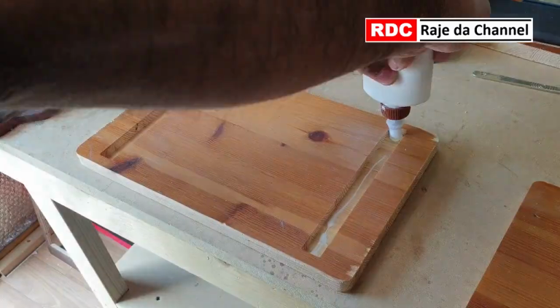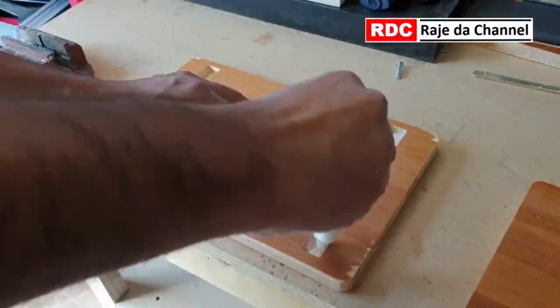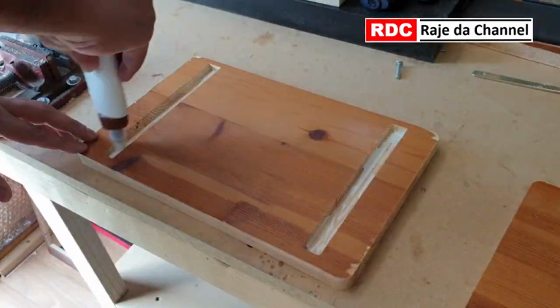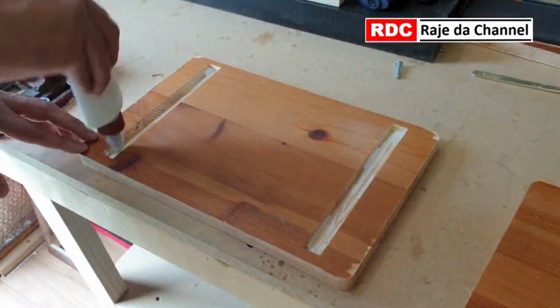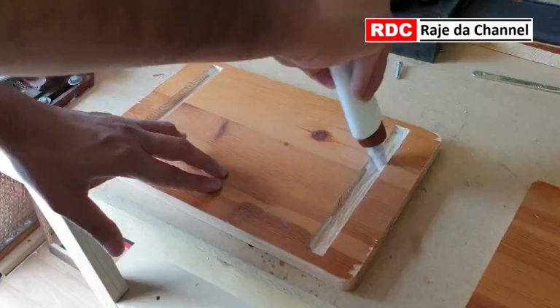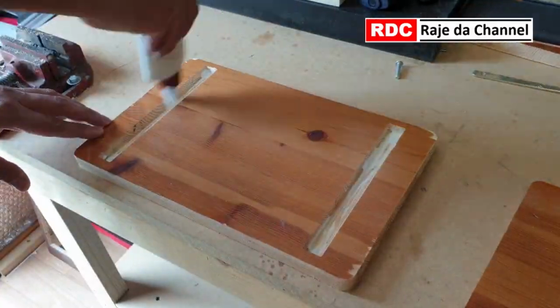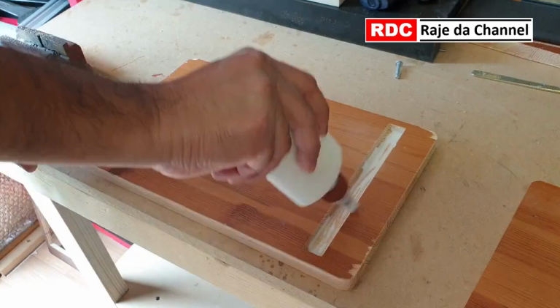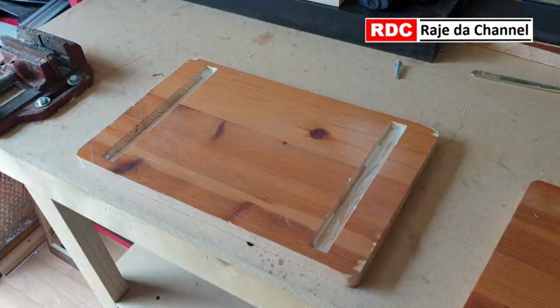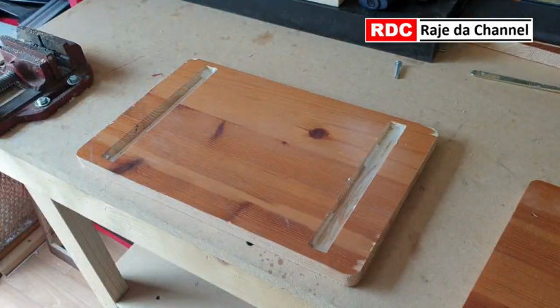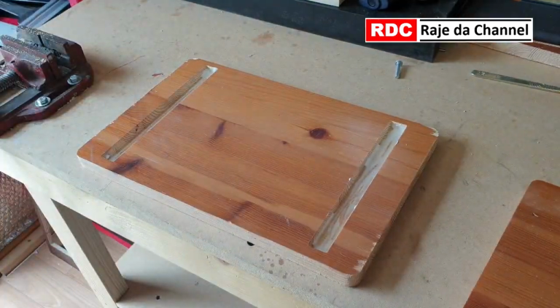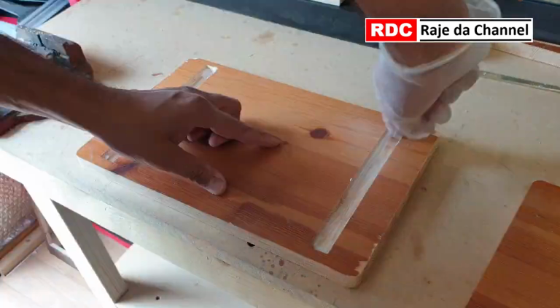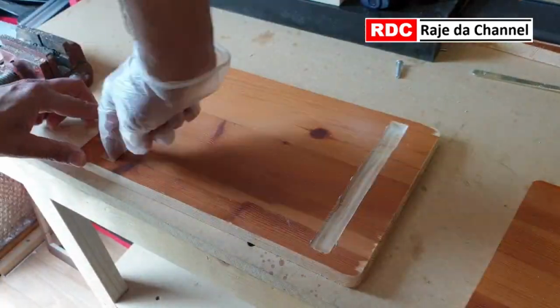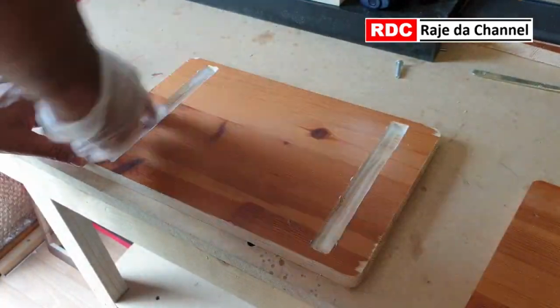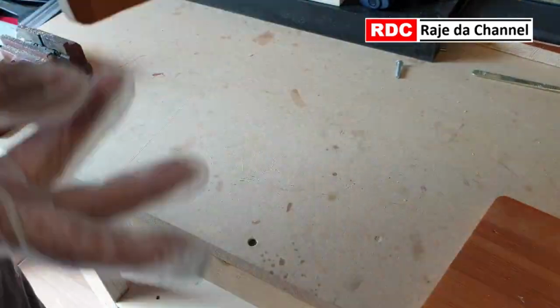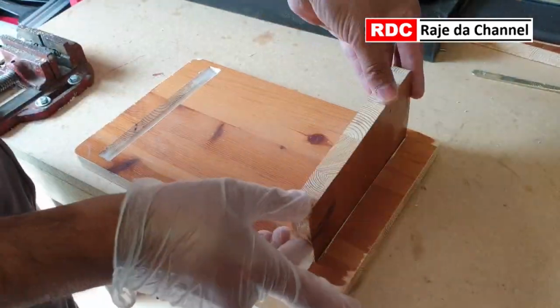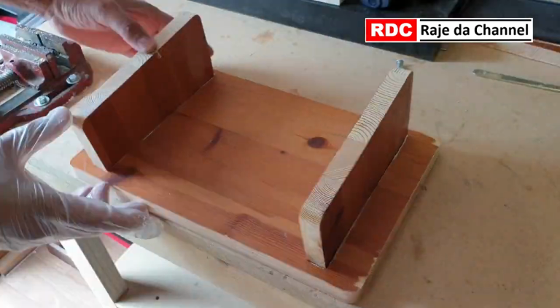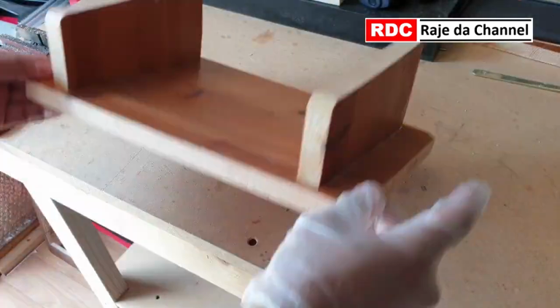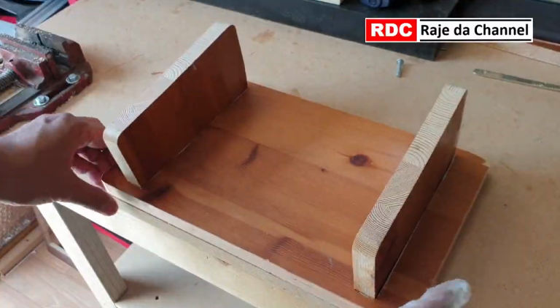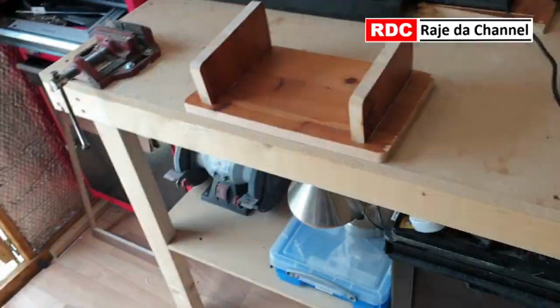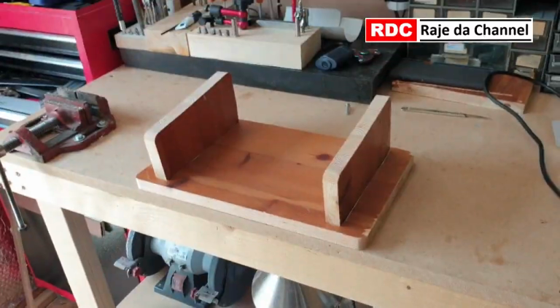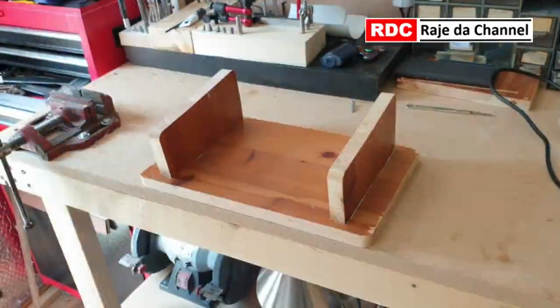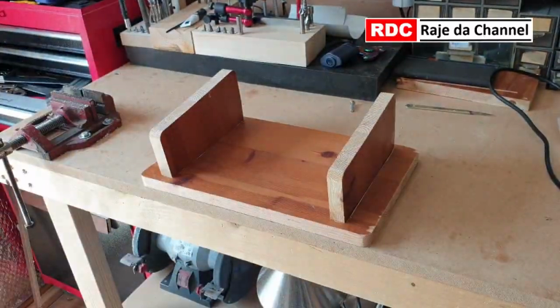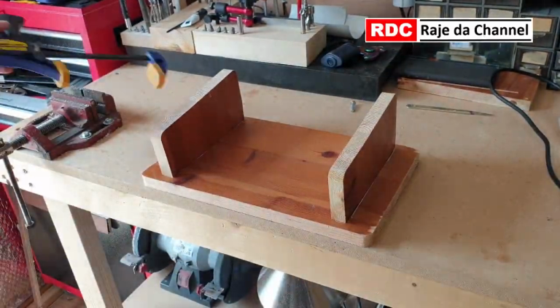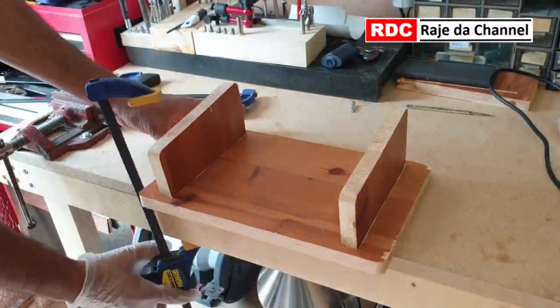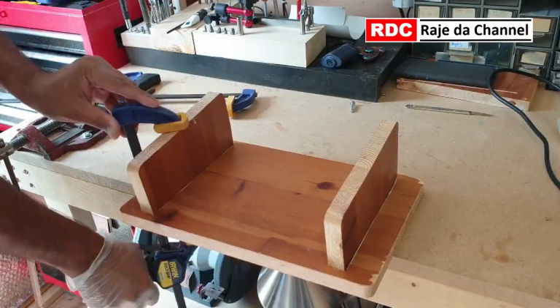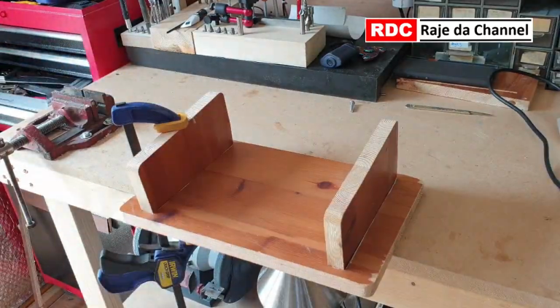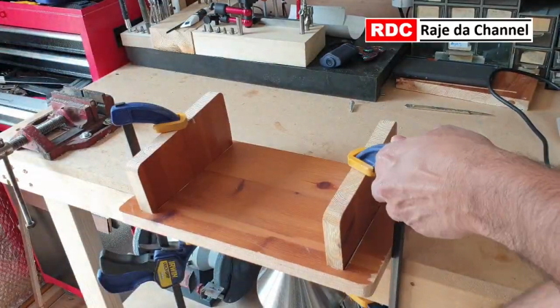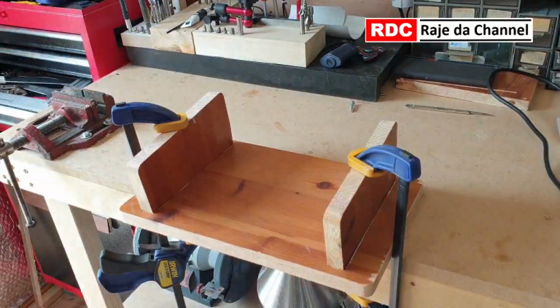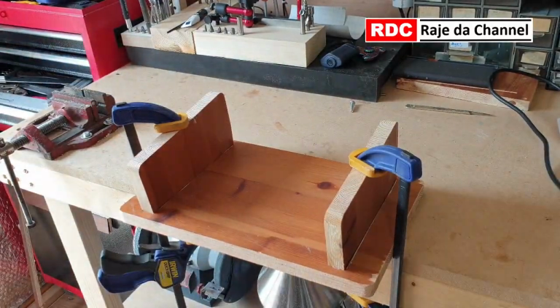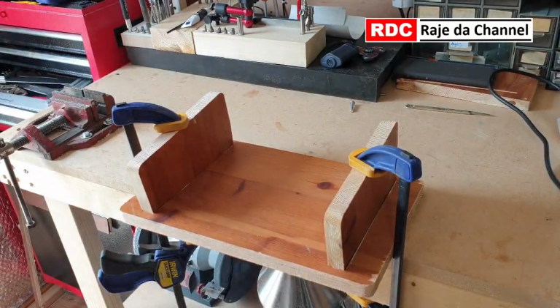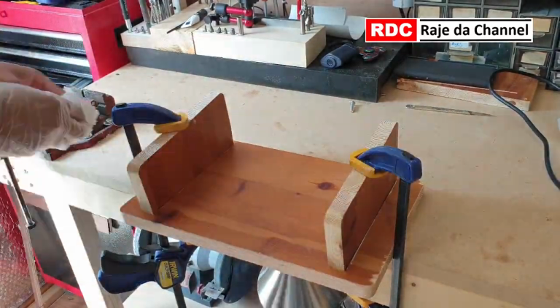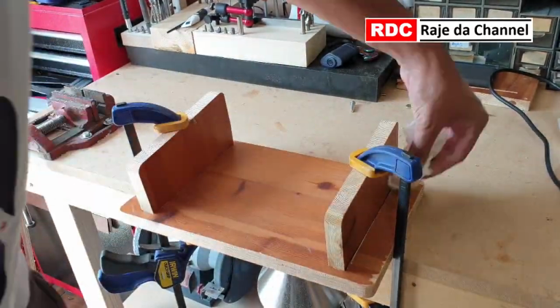Joining both legs to the top — I am using wood glue. Both legs are in the slots now and secured by clamps for the next couple of hours.